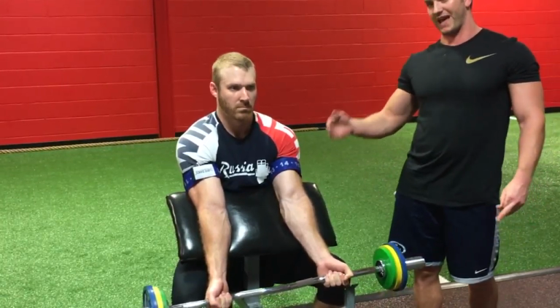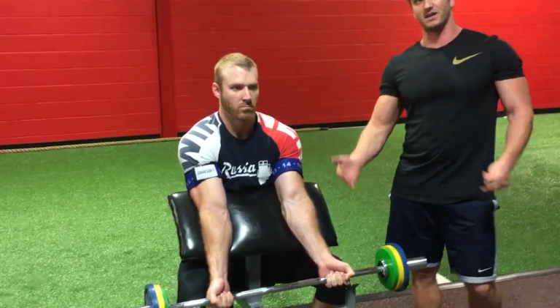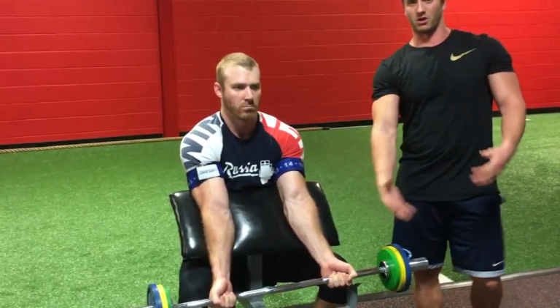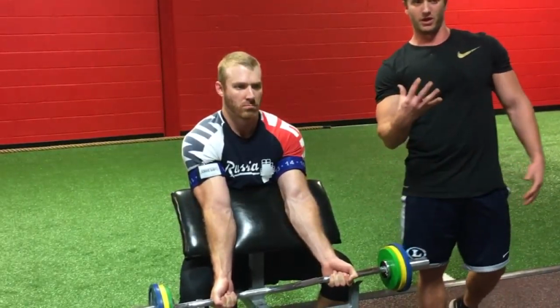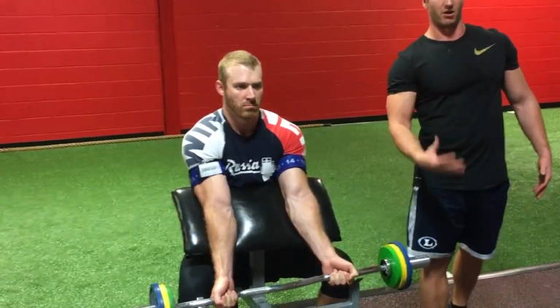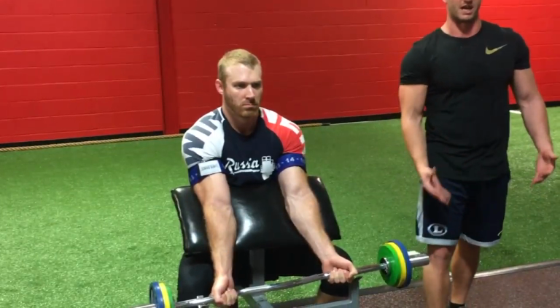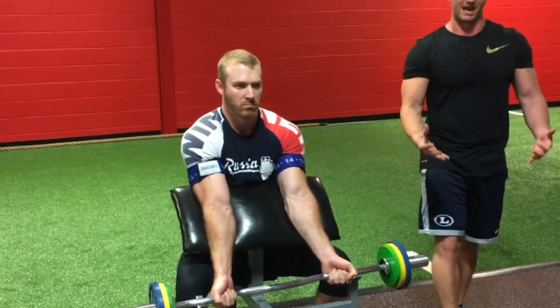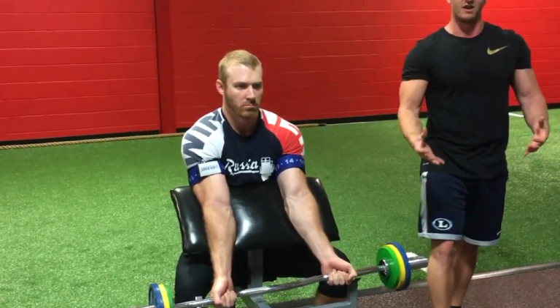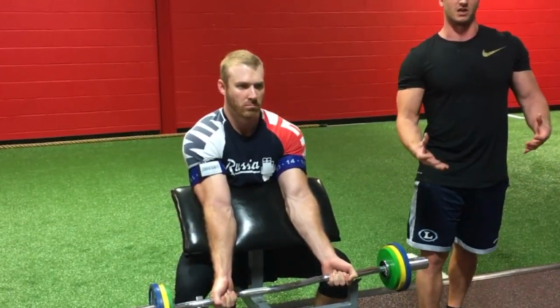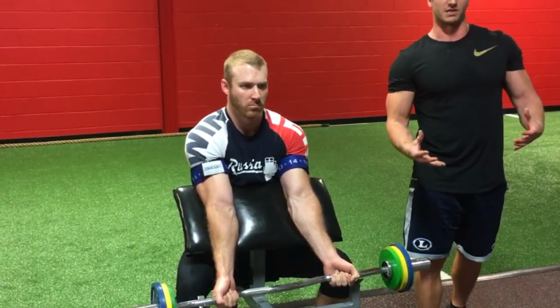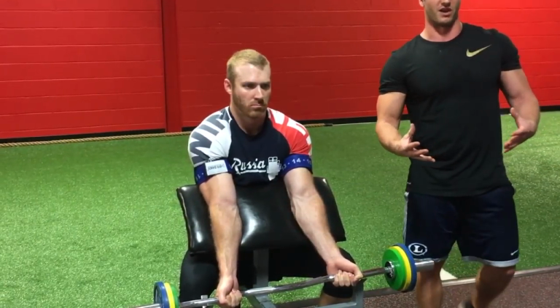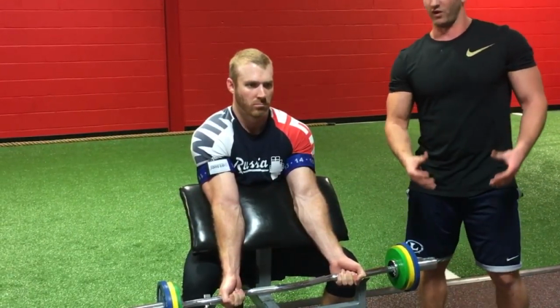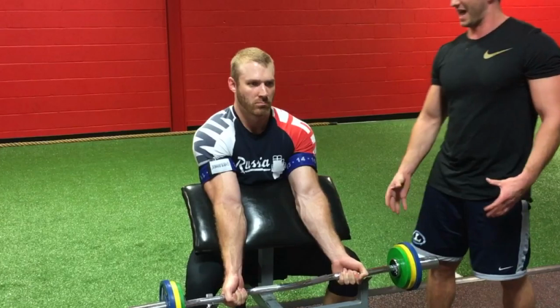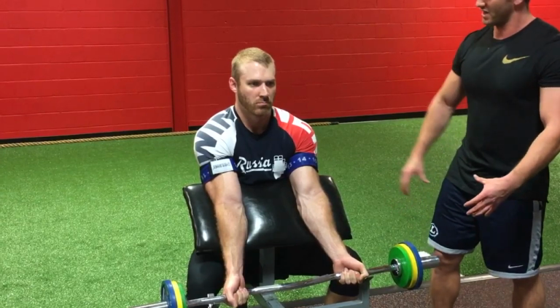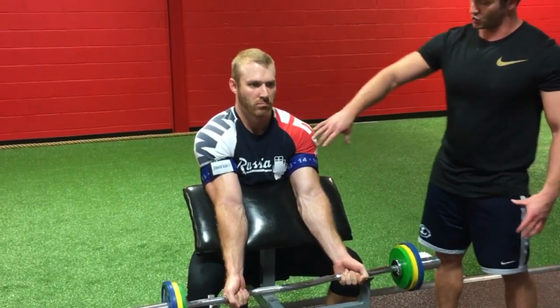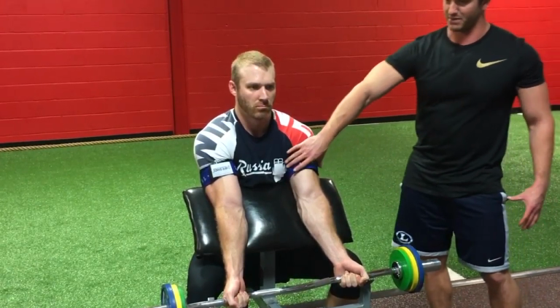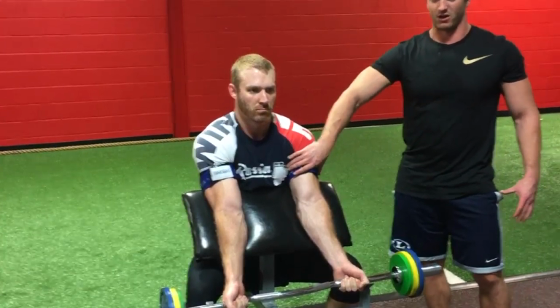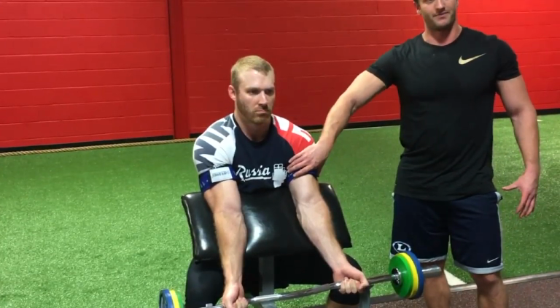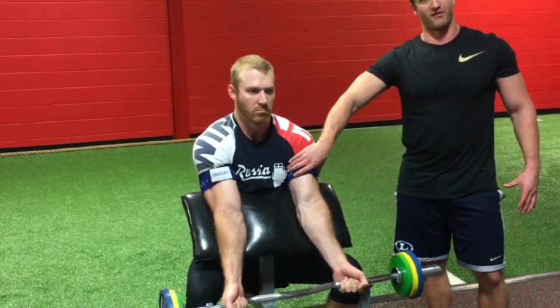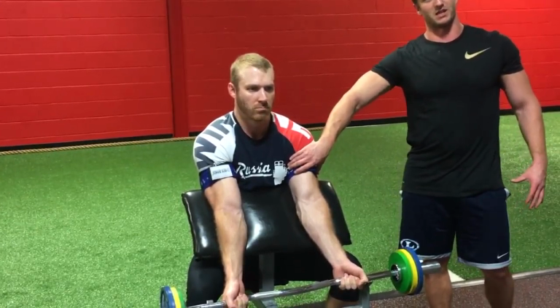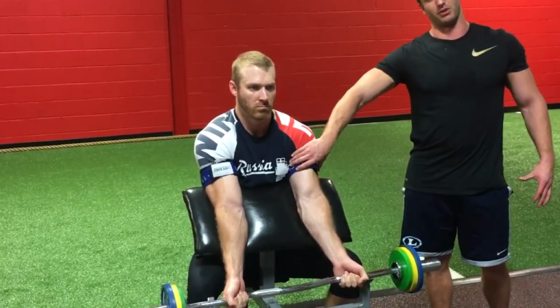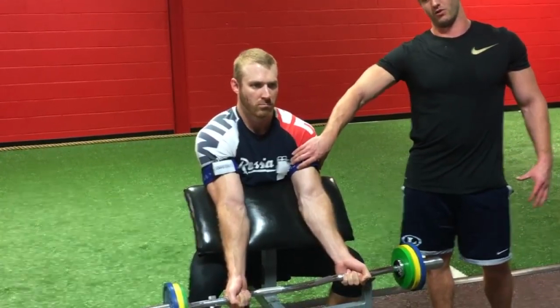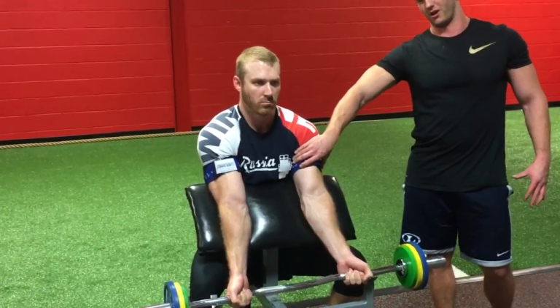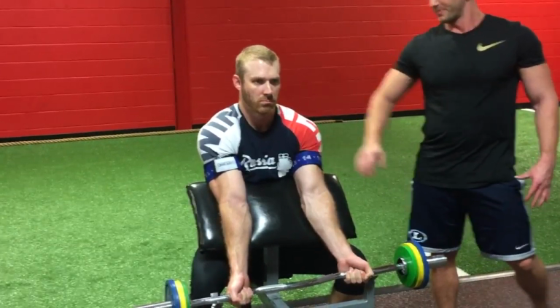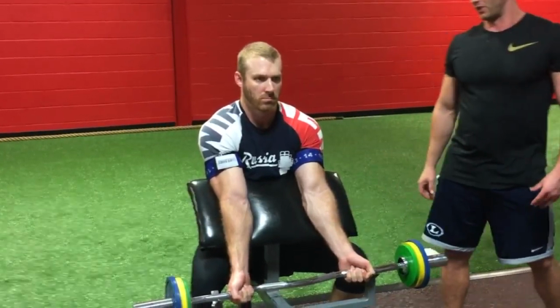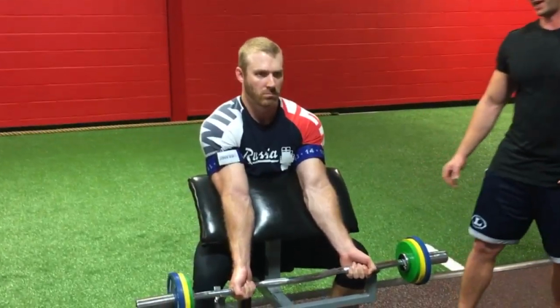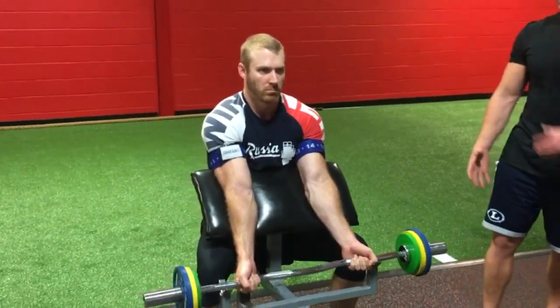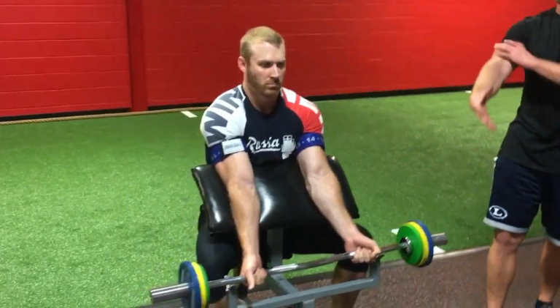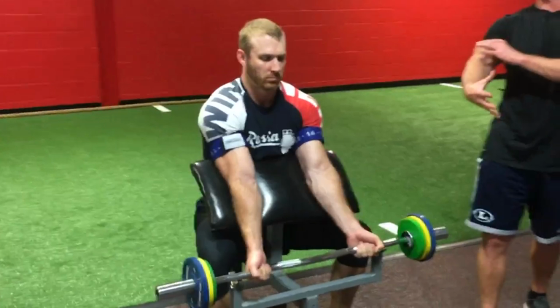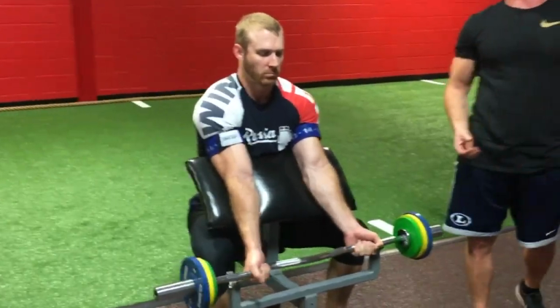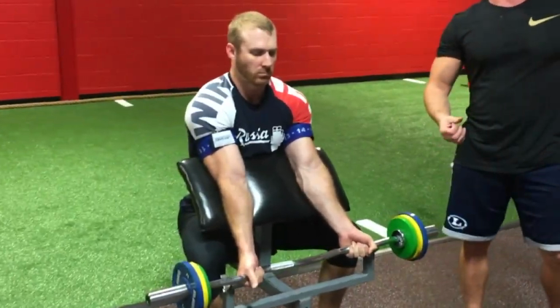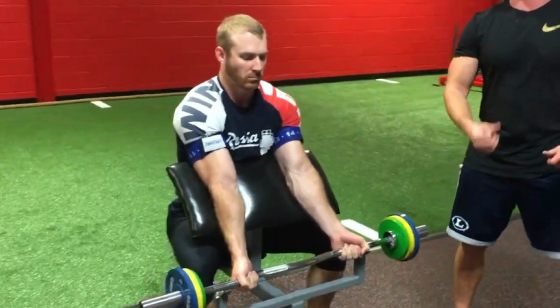However, the veins that return blood to the heart do not have such muscles. Therefore, if we have straps tied on to prevent such blood flow return, the blood is not going to get back and will stay in Coach Rob's muscles.